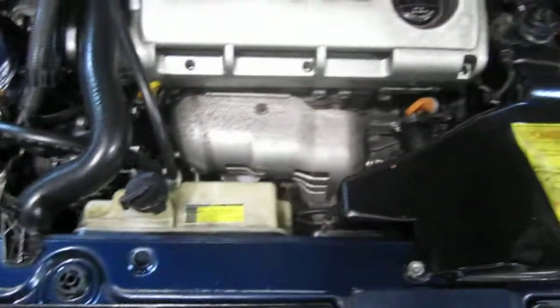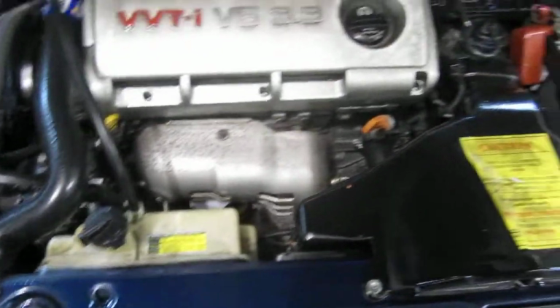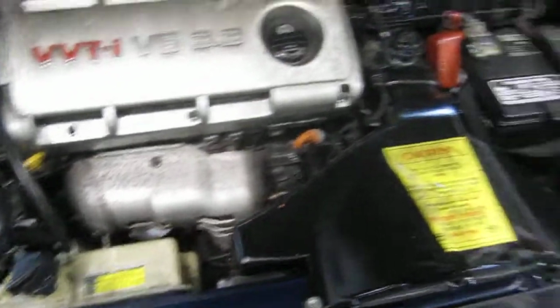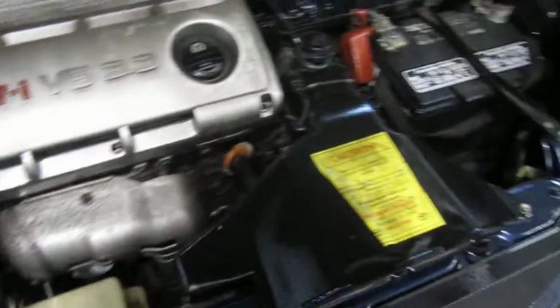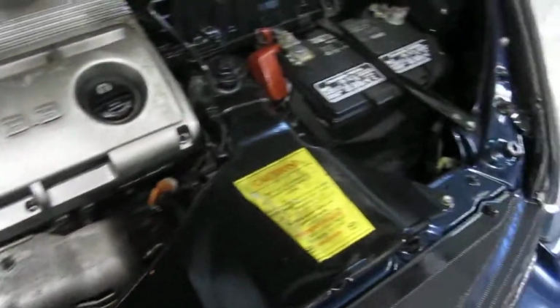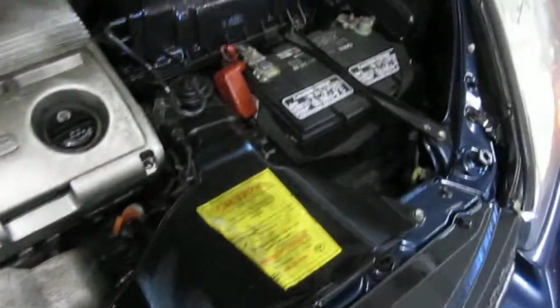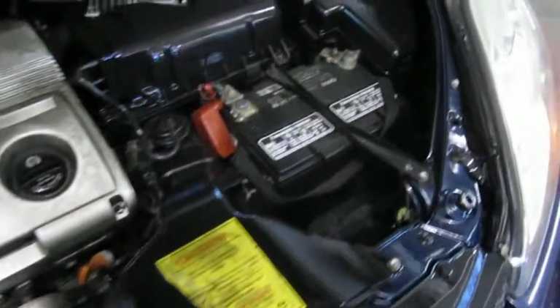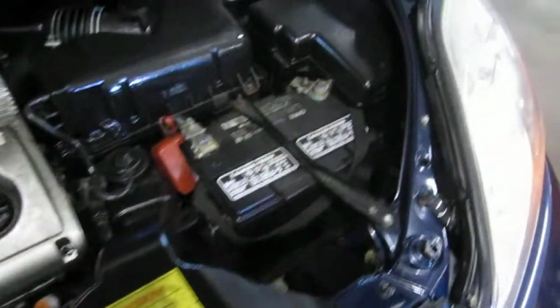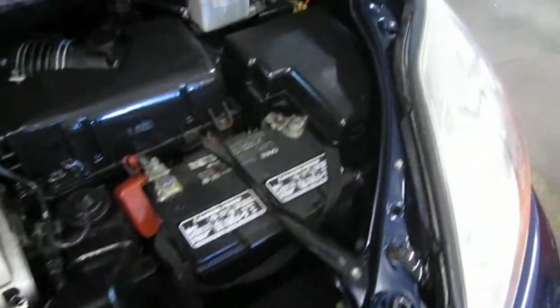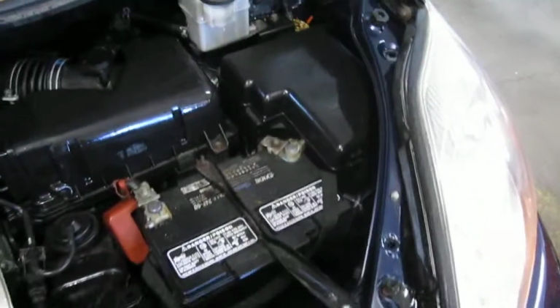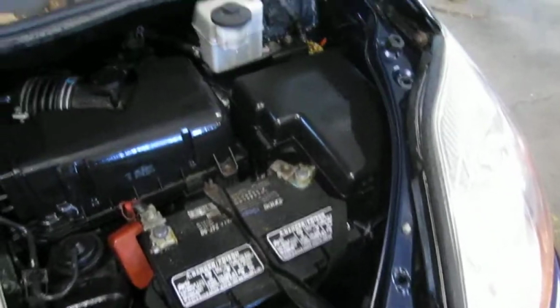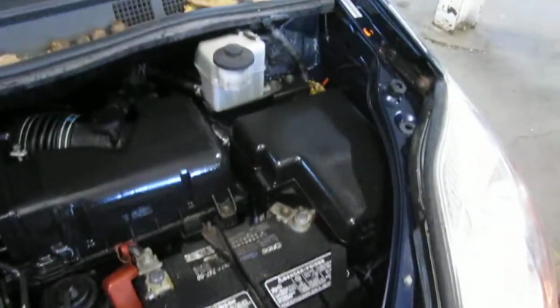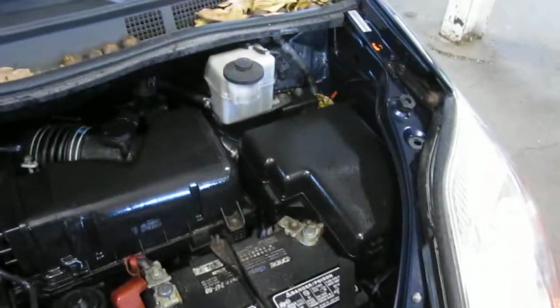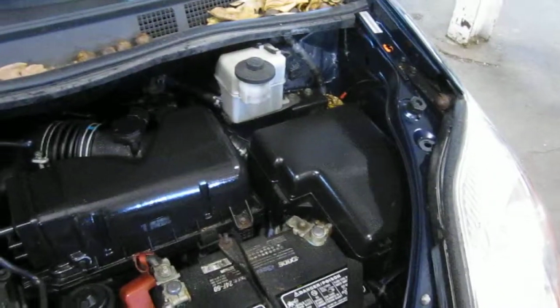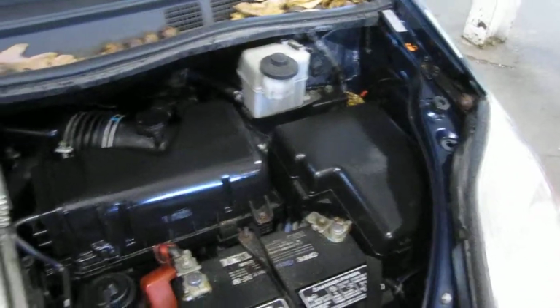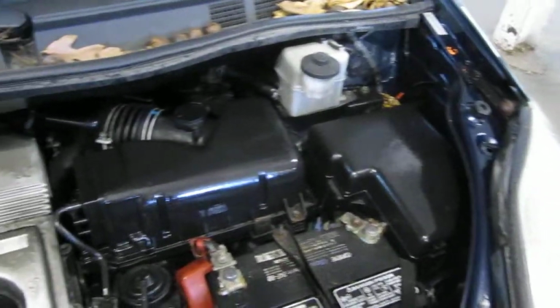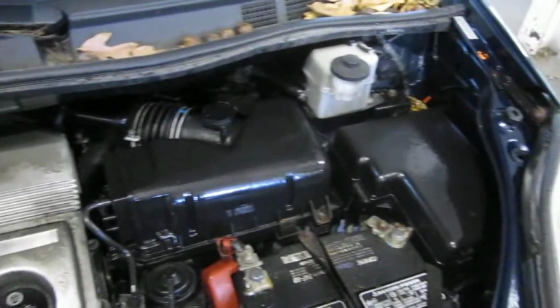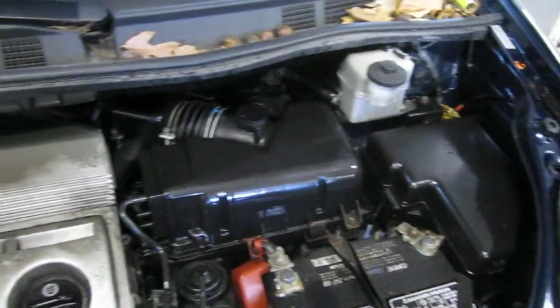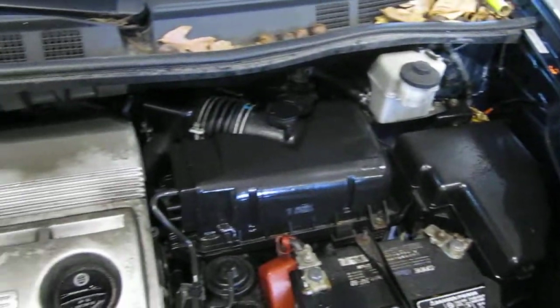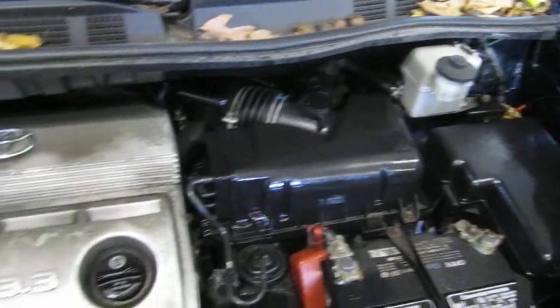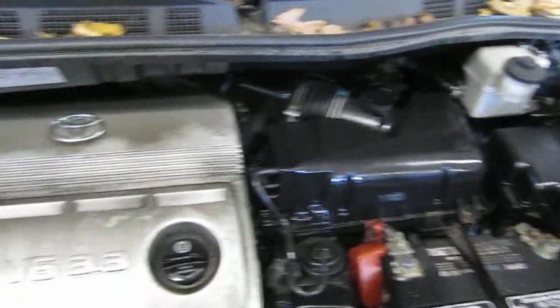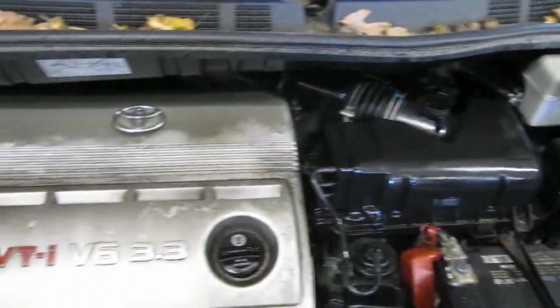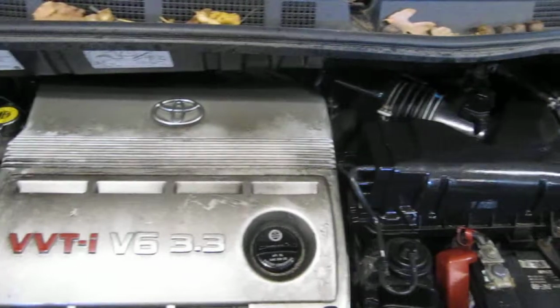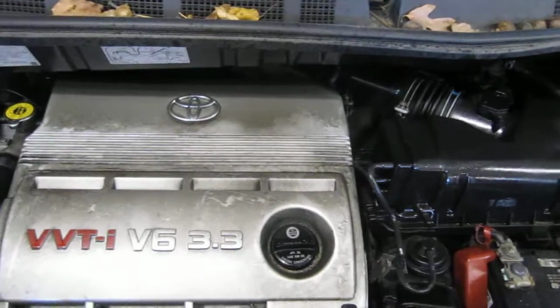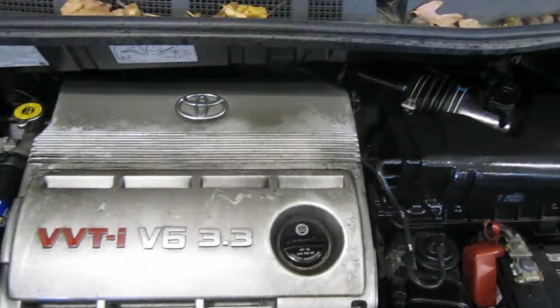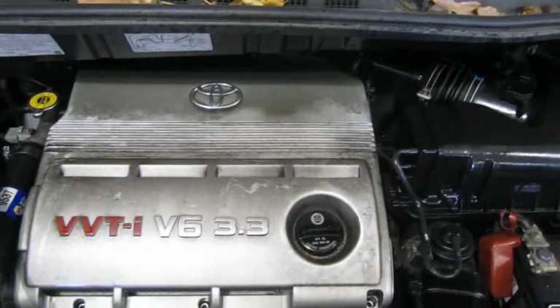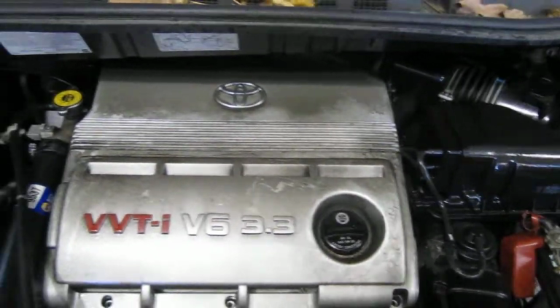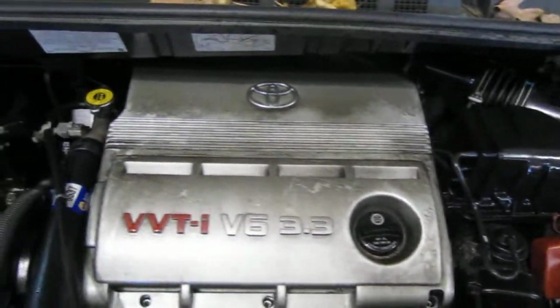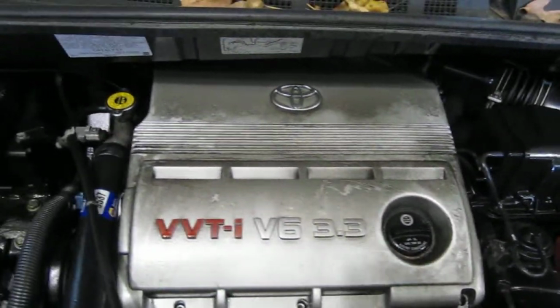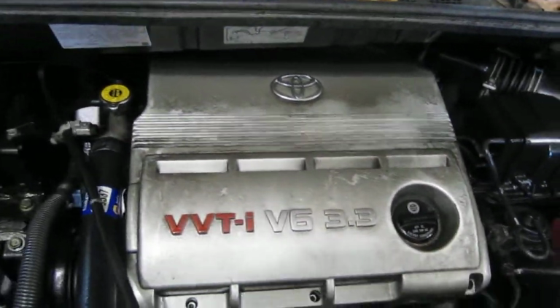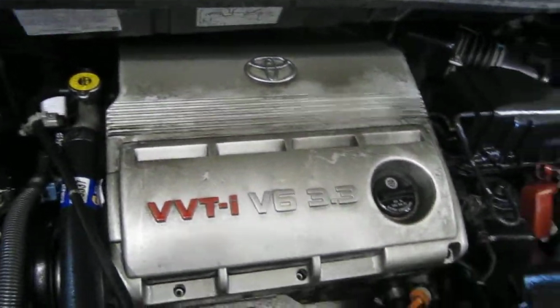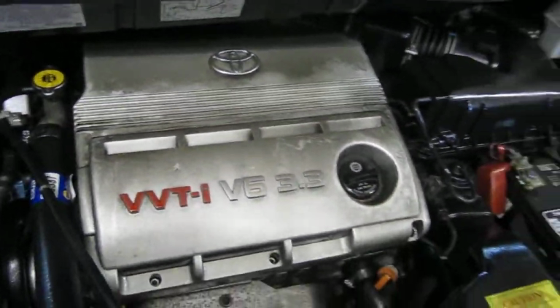The vehicle is also equipped with an automatic transmission, cruise control, anti-lock brakes, and the vehicle is also front wheel drive.